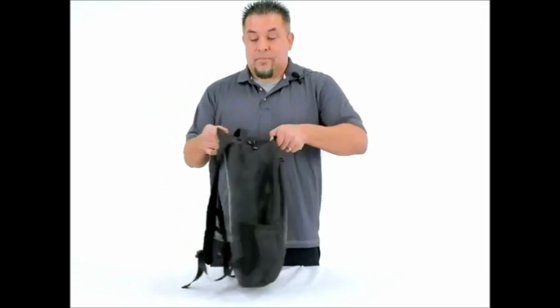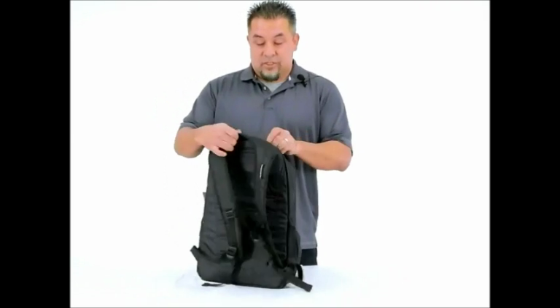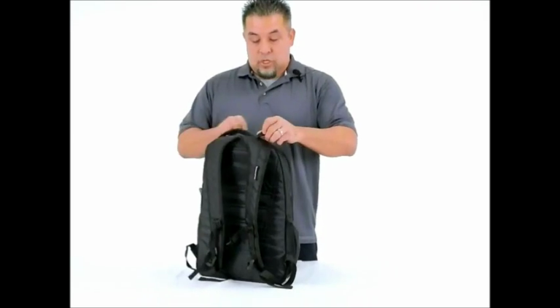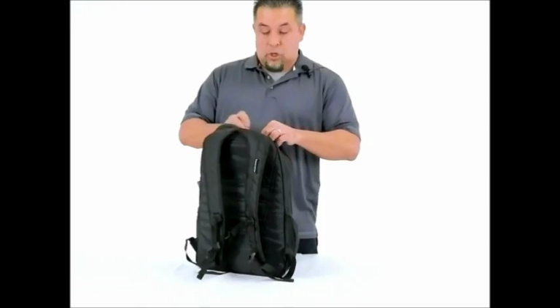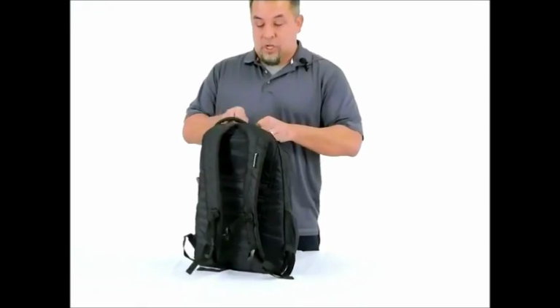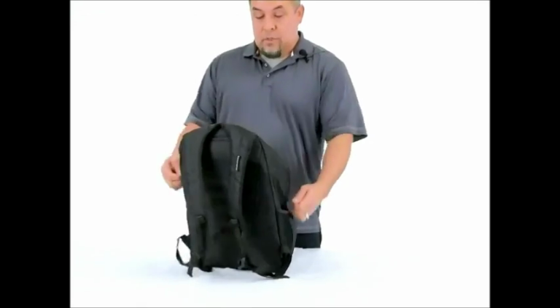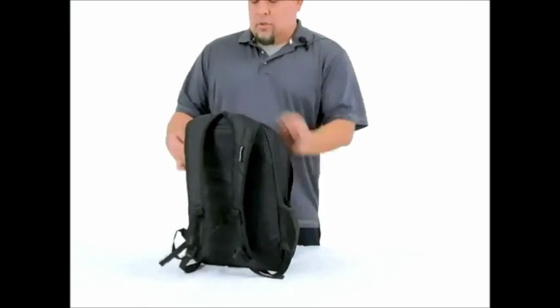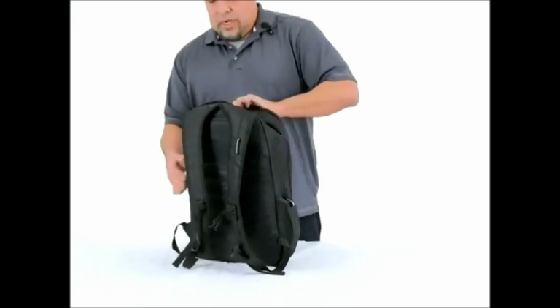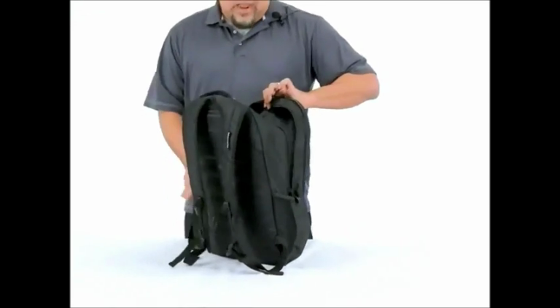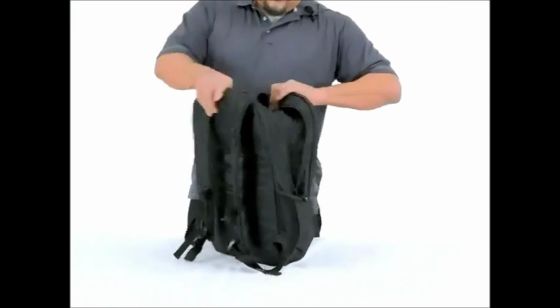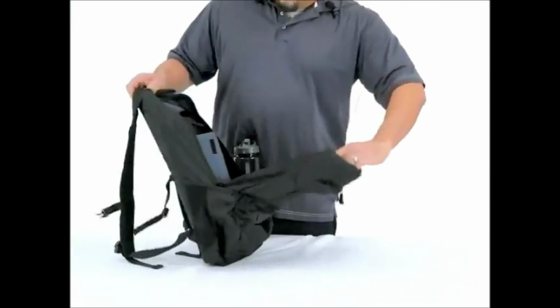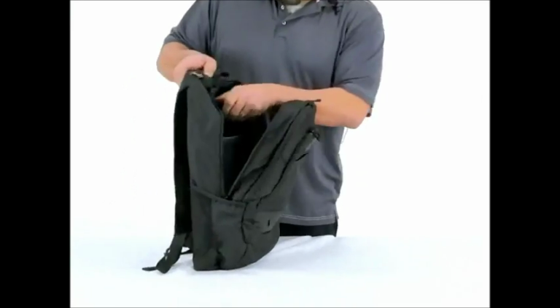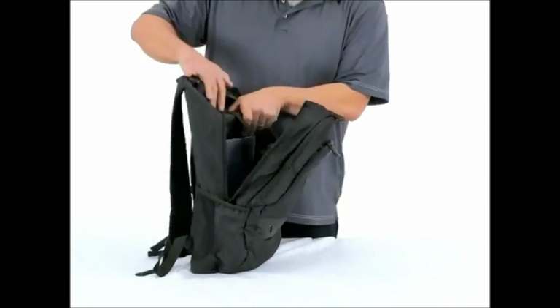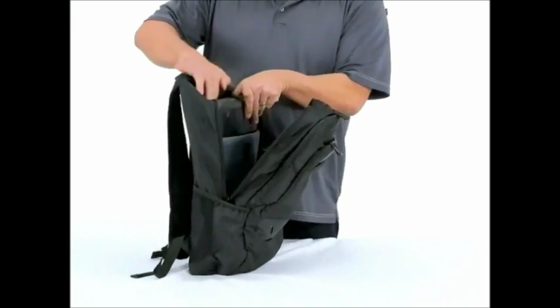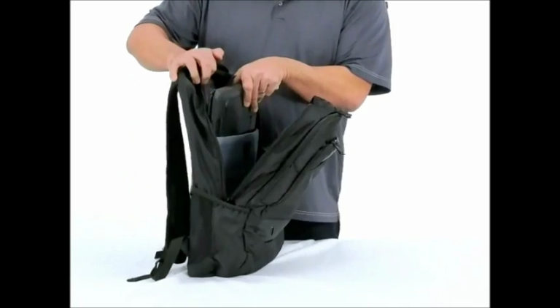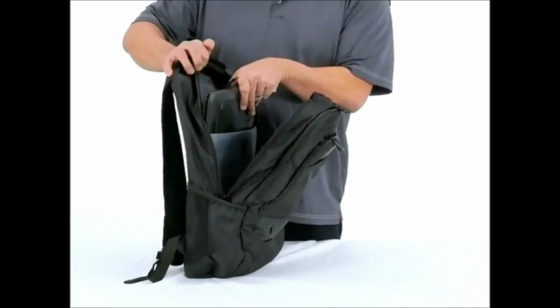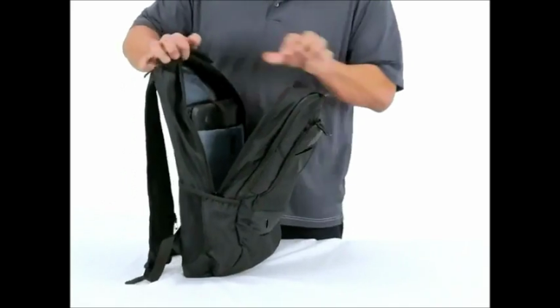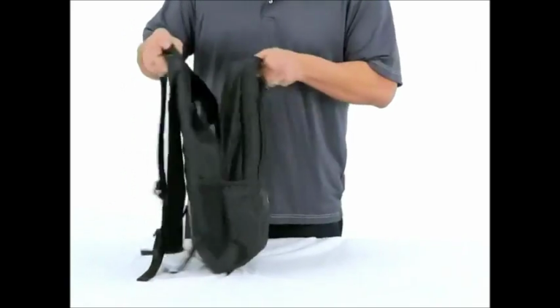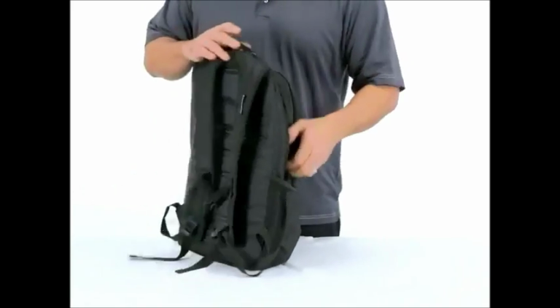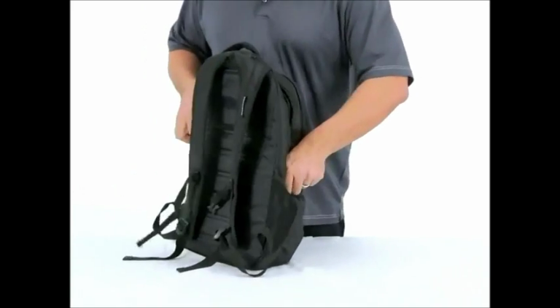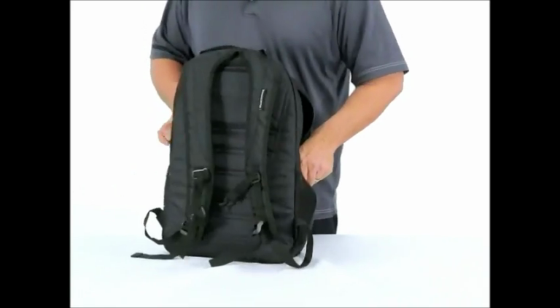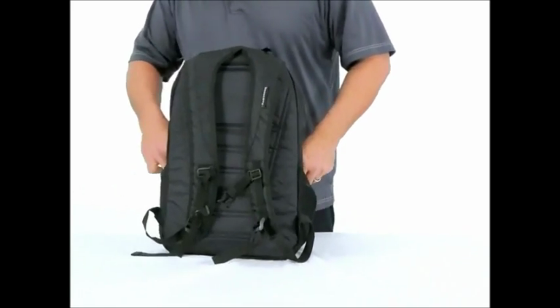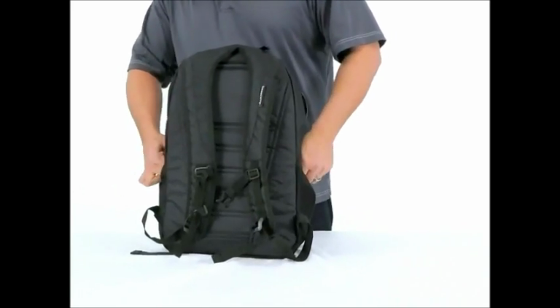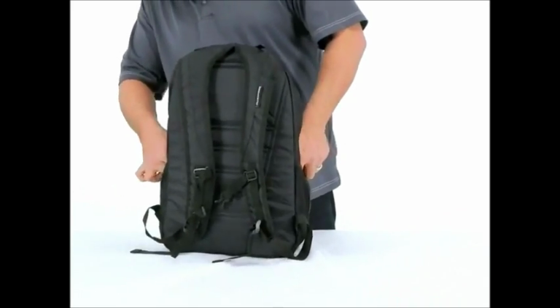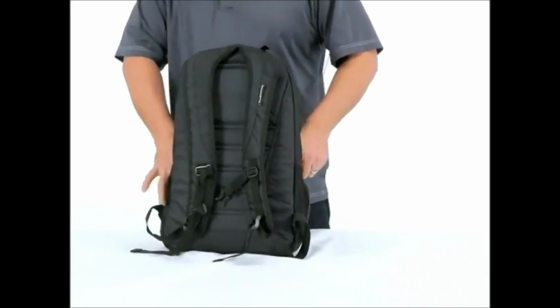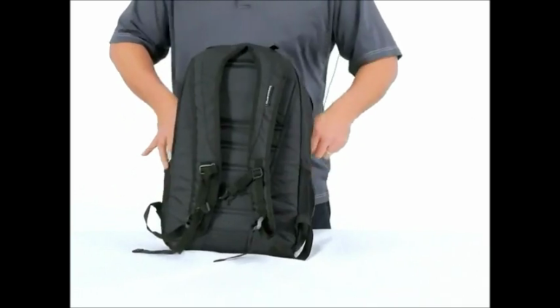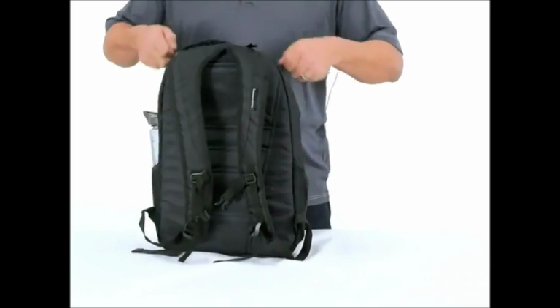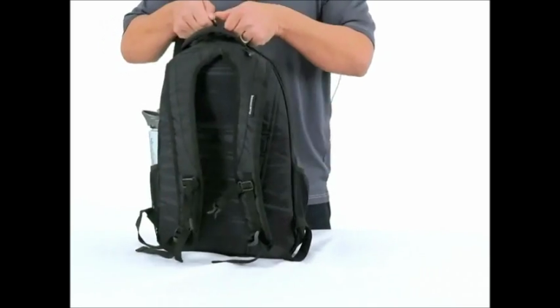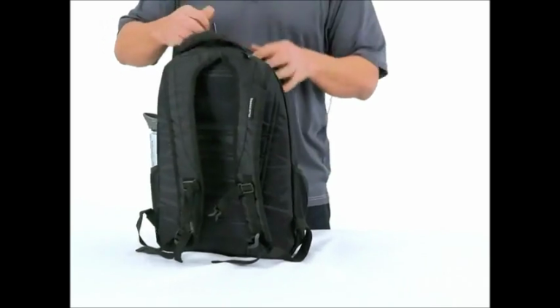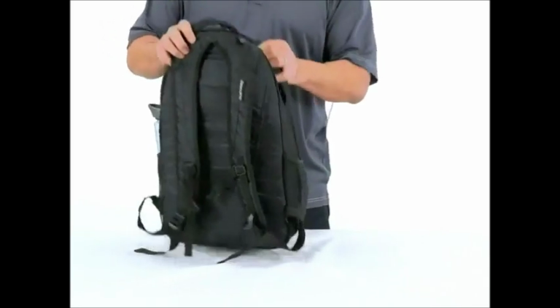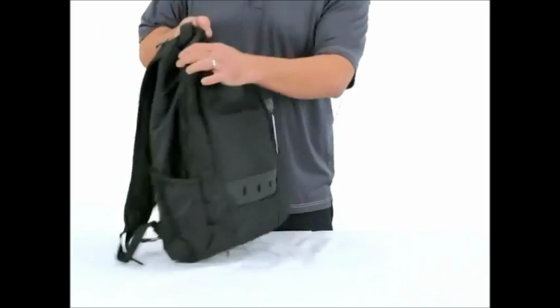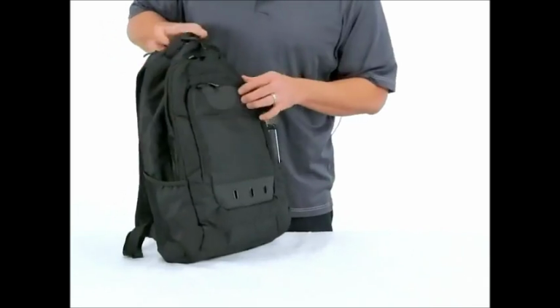This thing has a really cool large area back here that you can open up and you can actually fit up to a 15 inch laptop. All the zippers on here are double zip, heavy duty style, so you got a really nice feel to it.